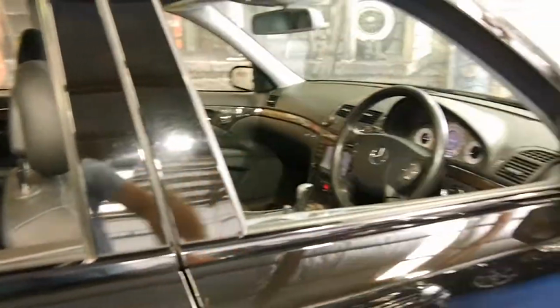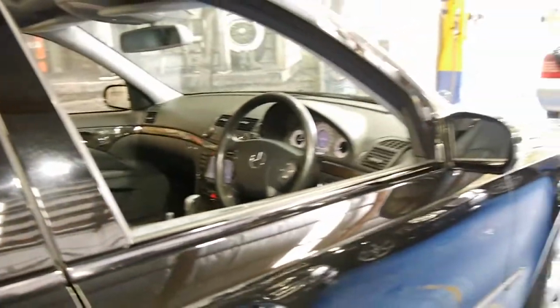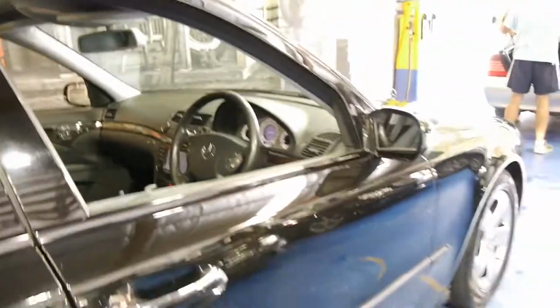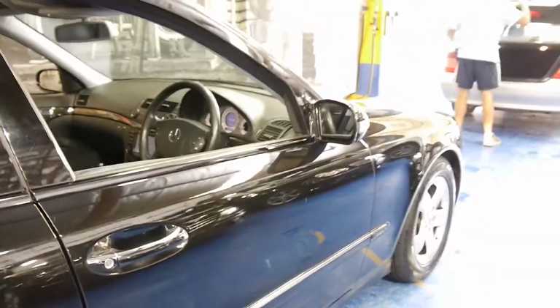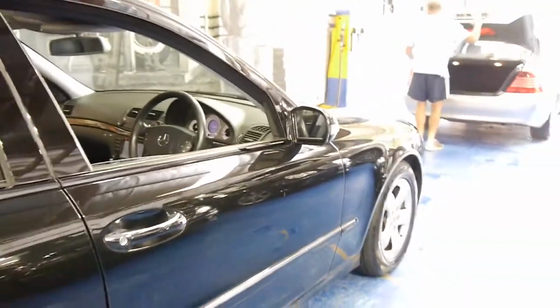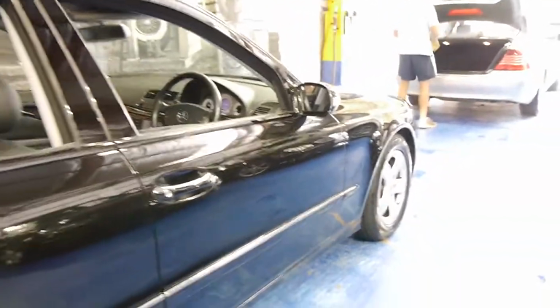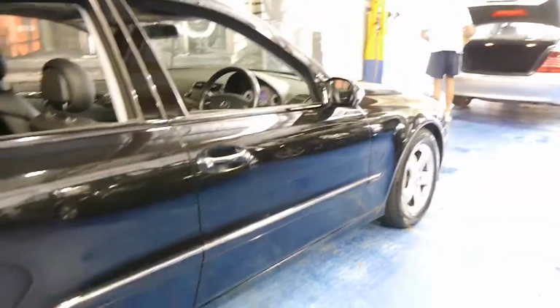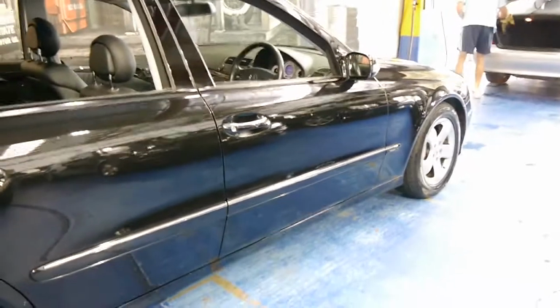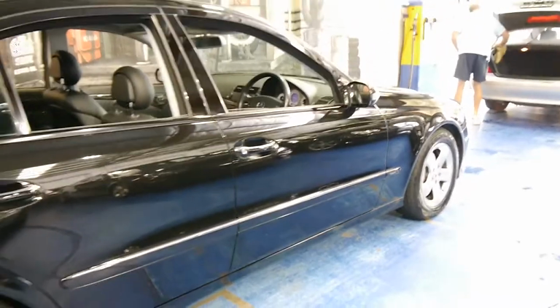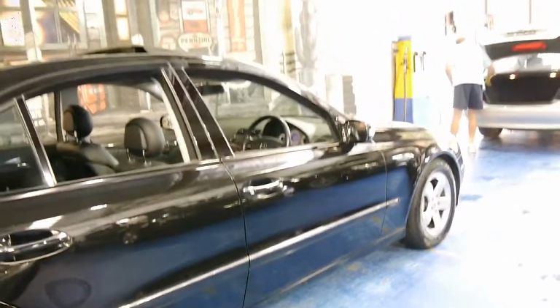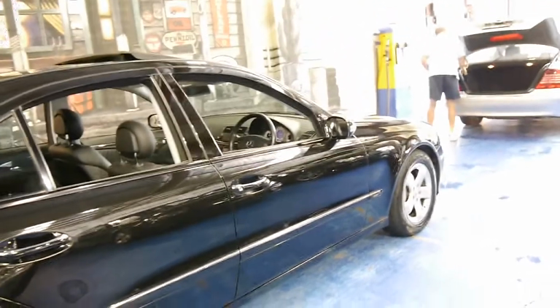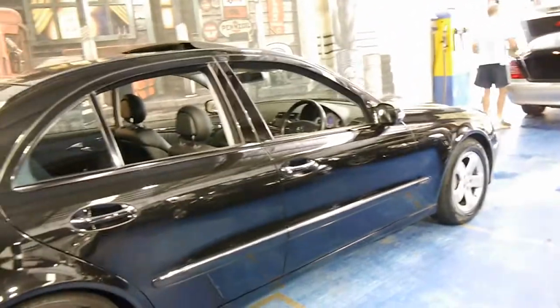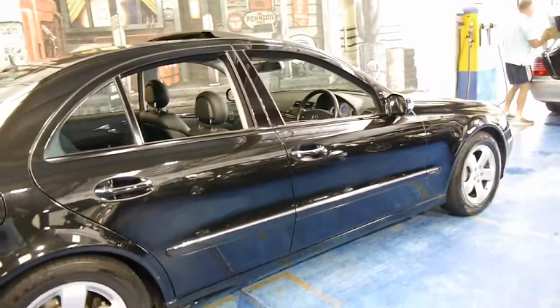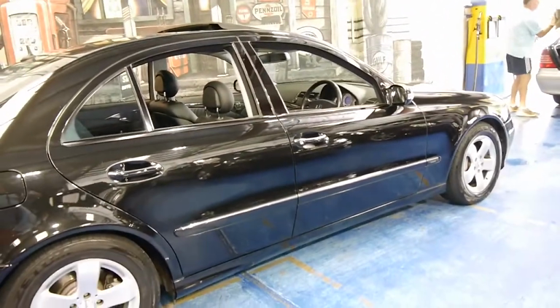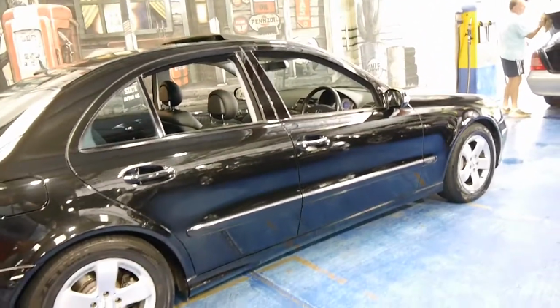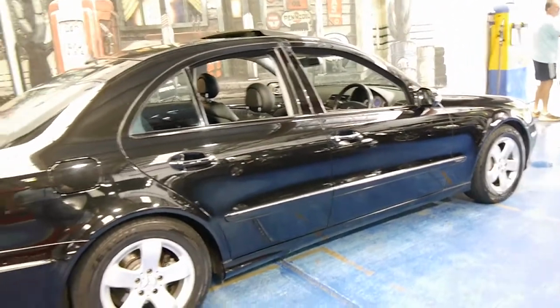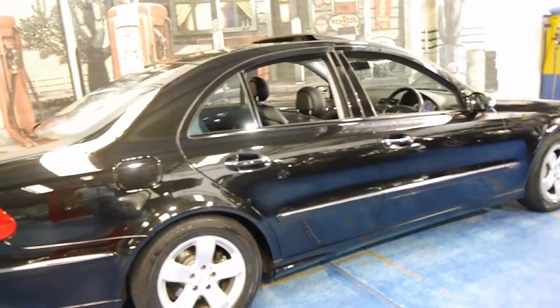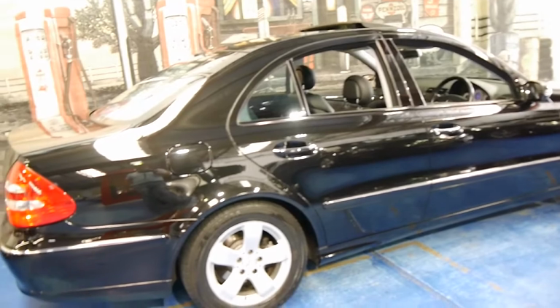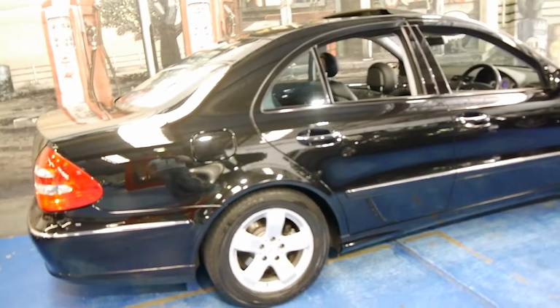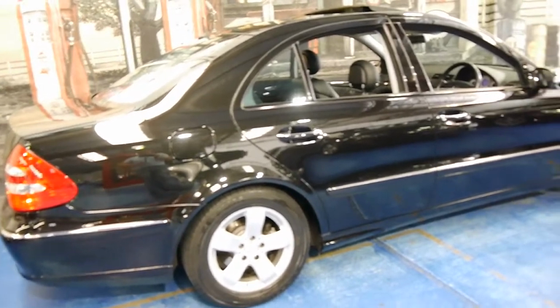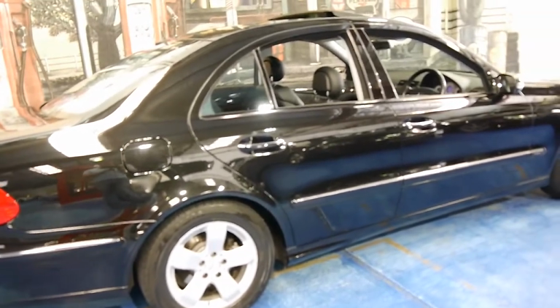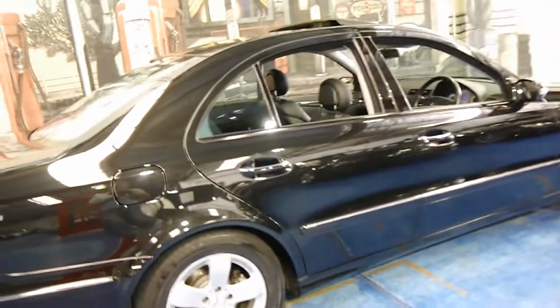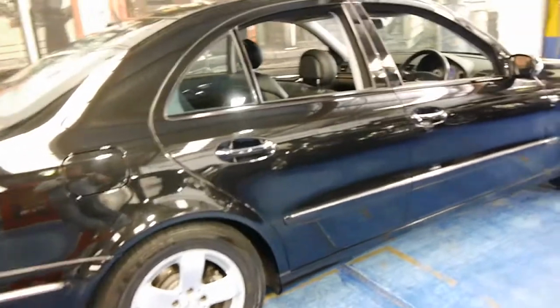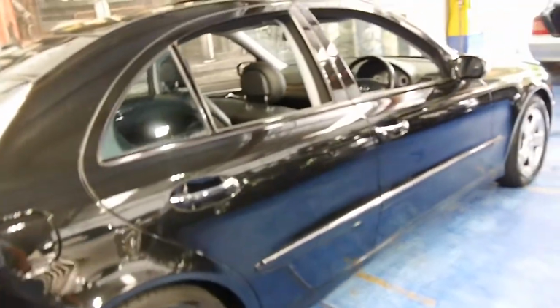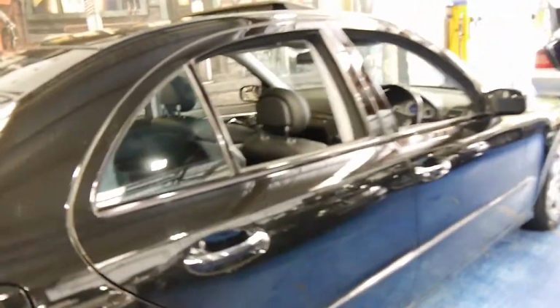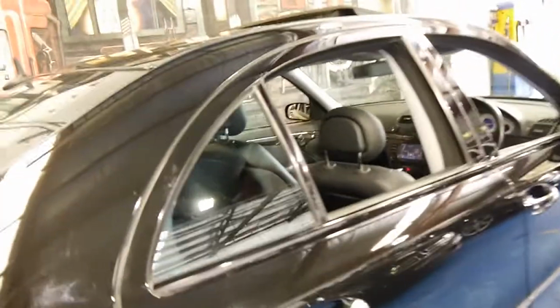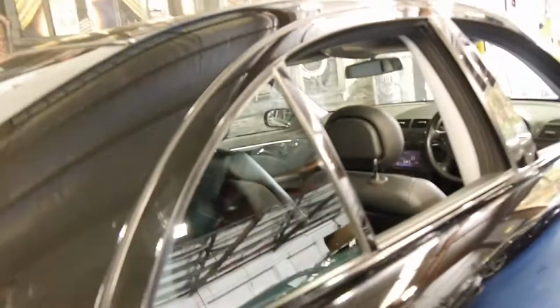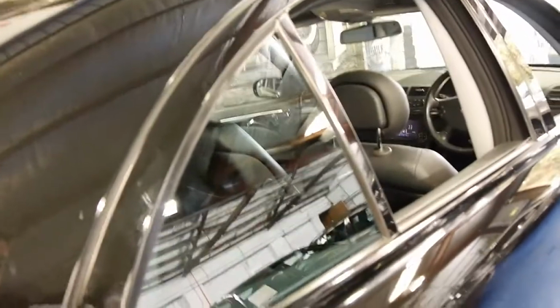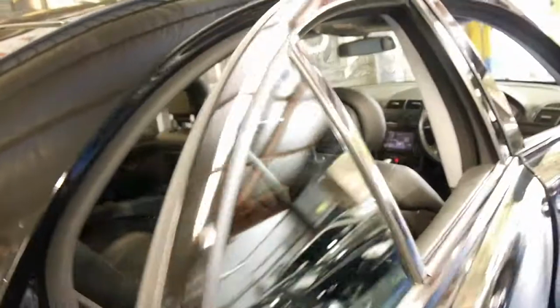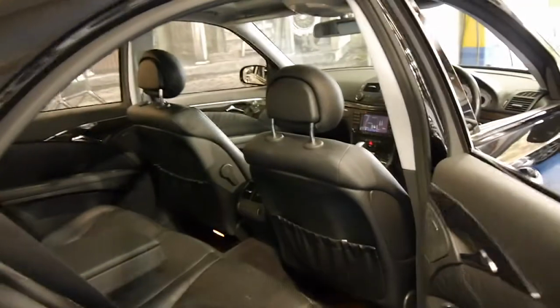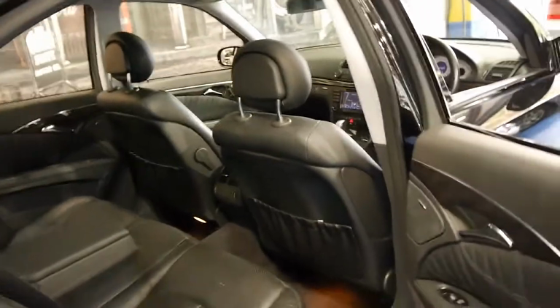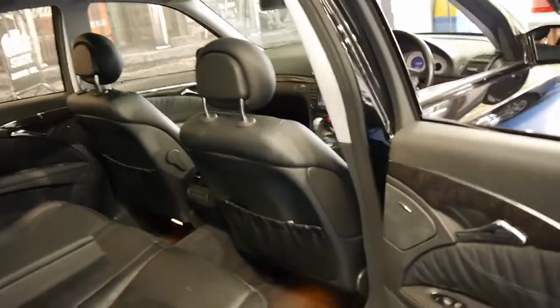These are fantastic cars. The E350 really is a much better car than the E320. They are a bit more expensive but it's worth it, and your resale down the track is going to be a lot better also.